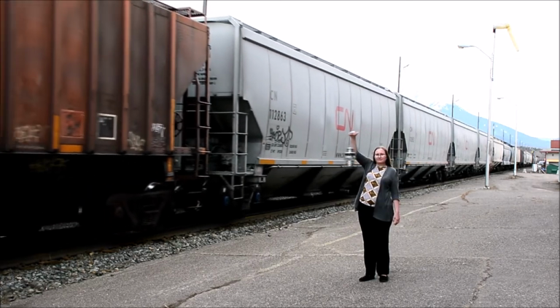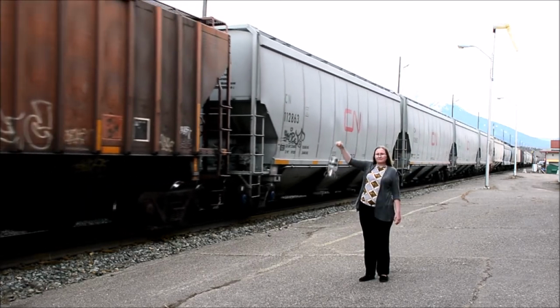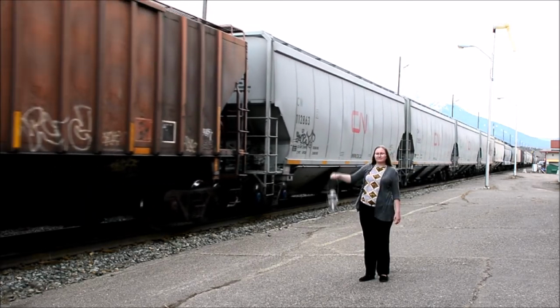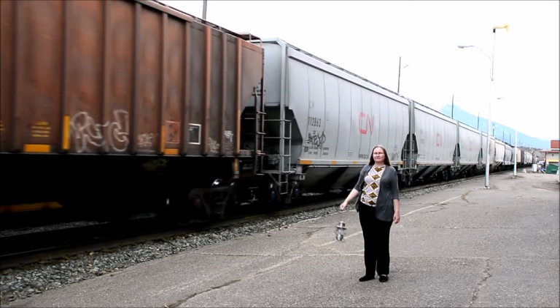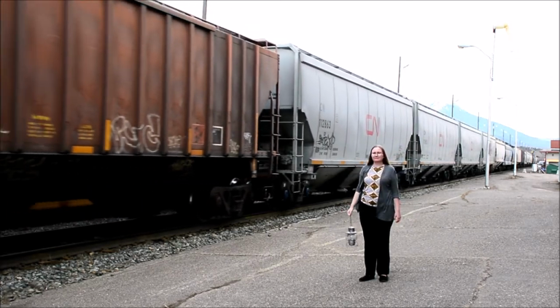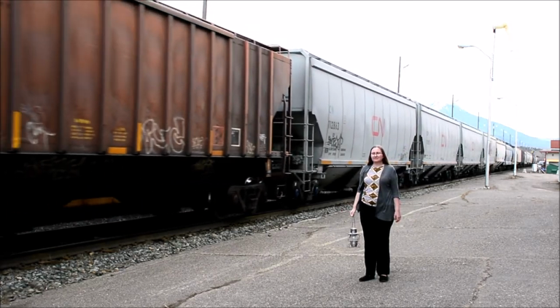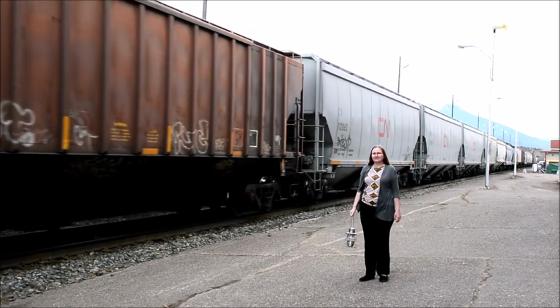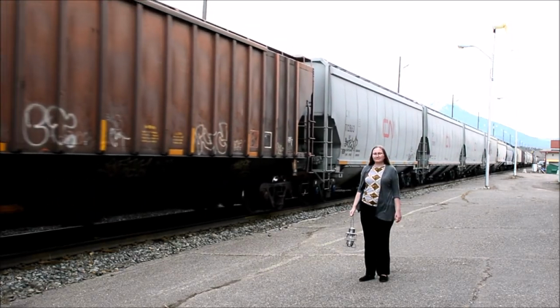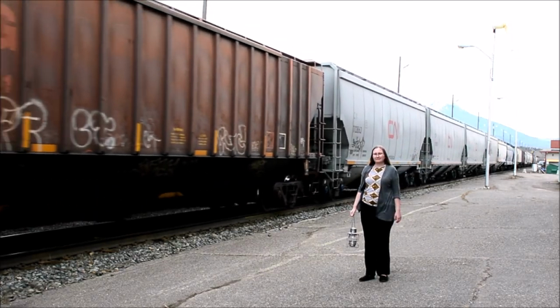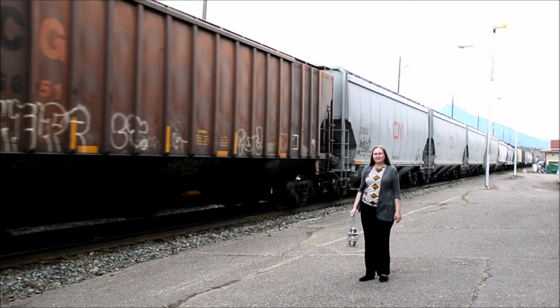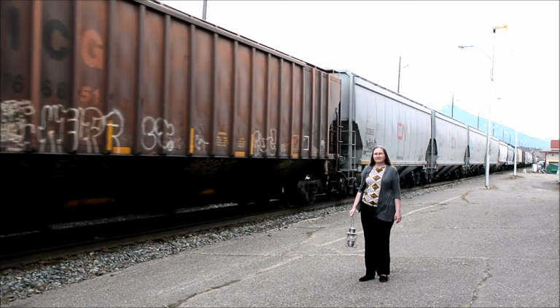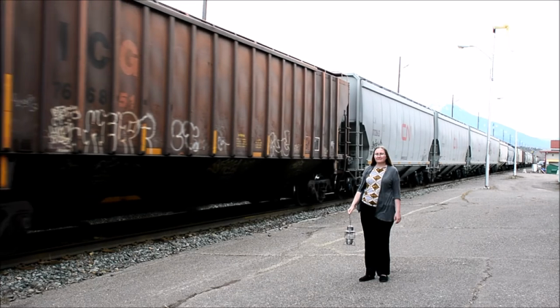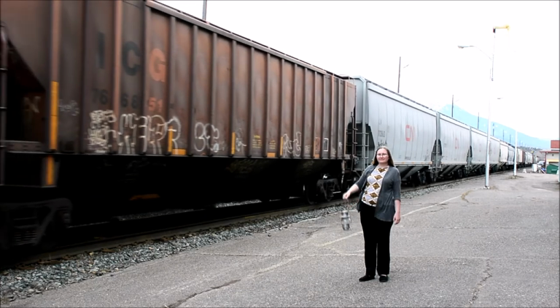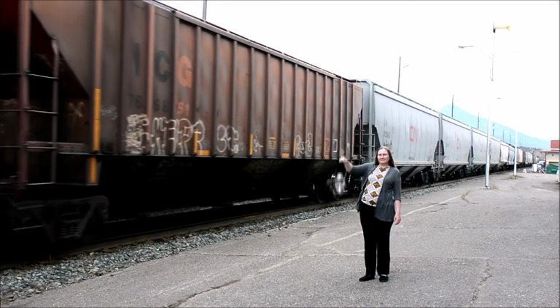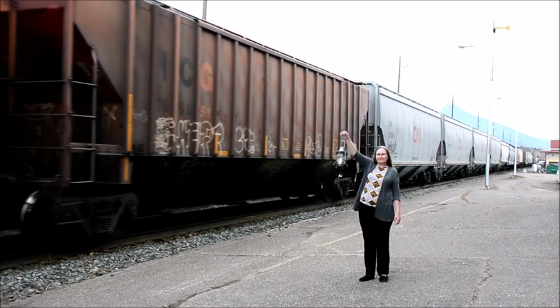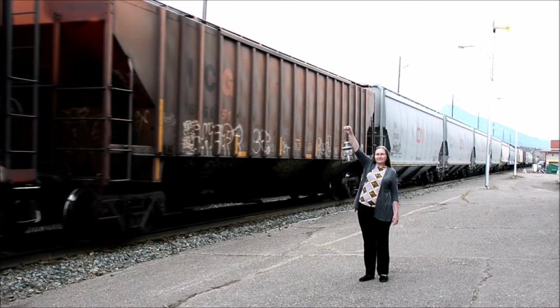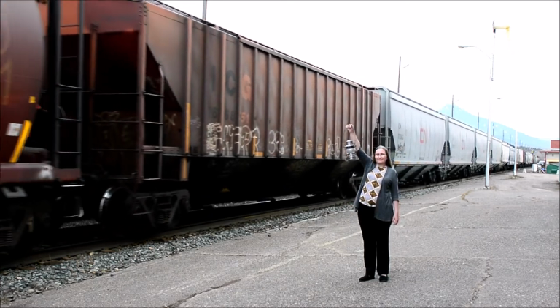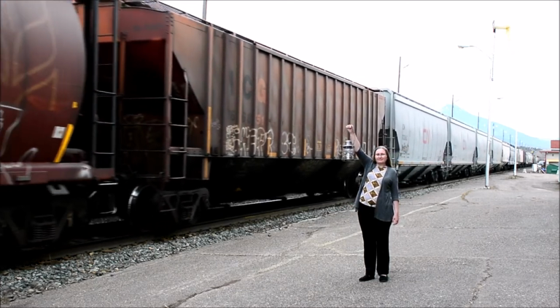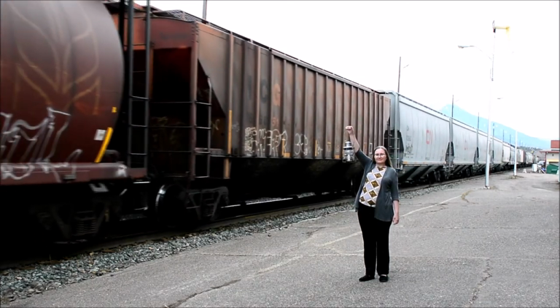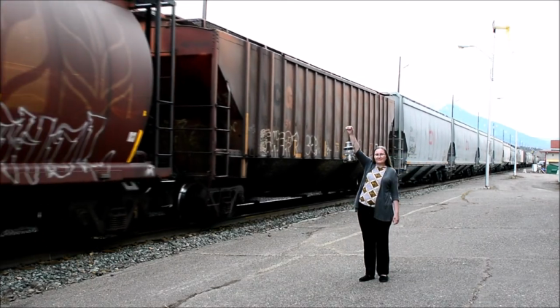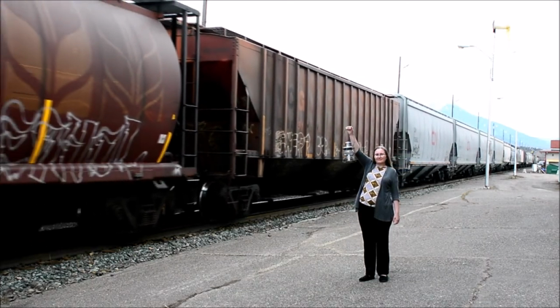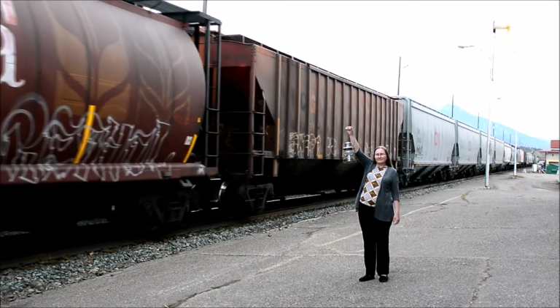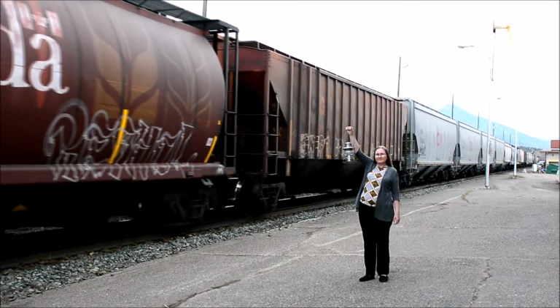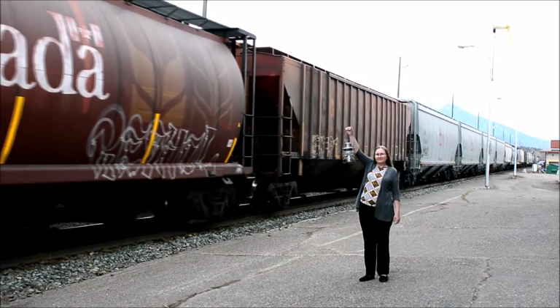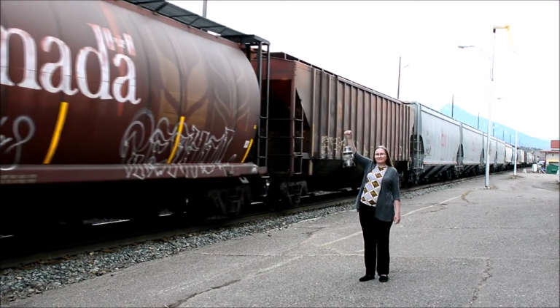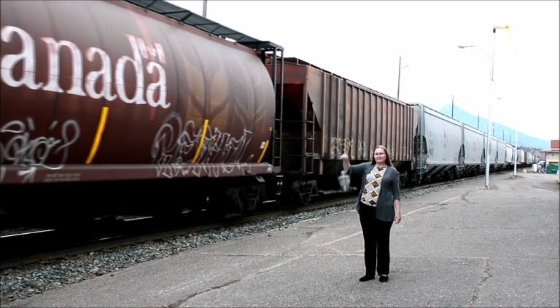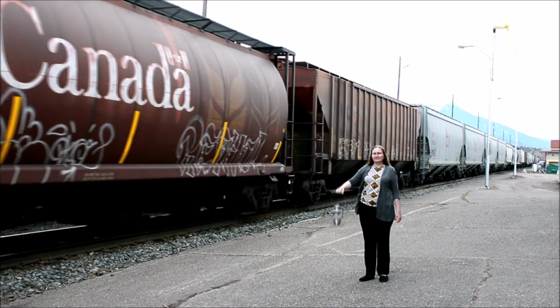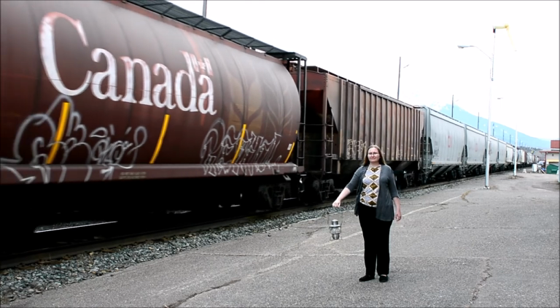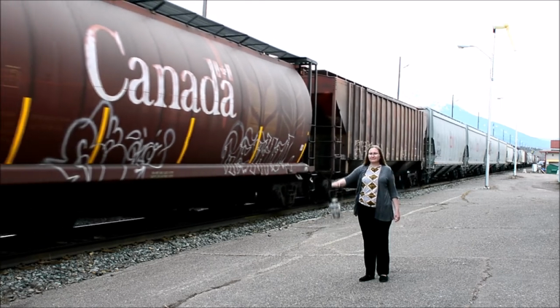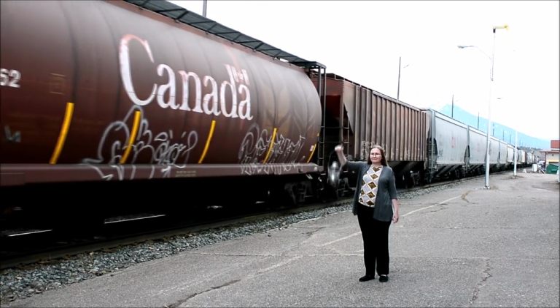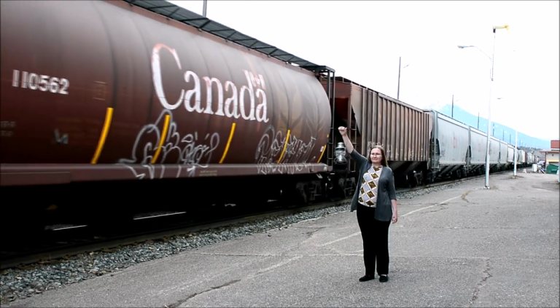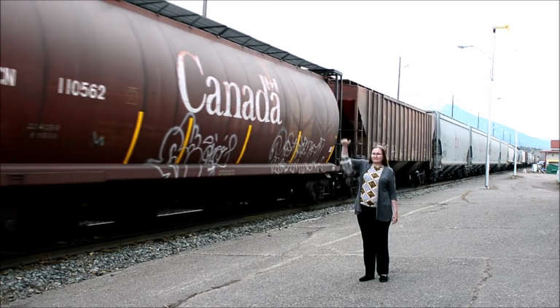Now we want to get the train moving again, so we hold the lantern high up above our head and keep it still. And finally, we move it up and down again to tell the train to go forwards.